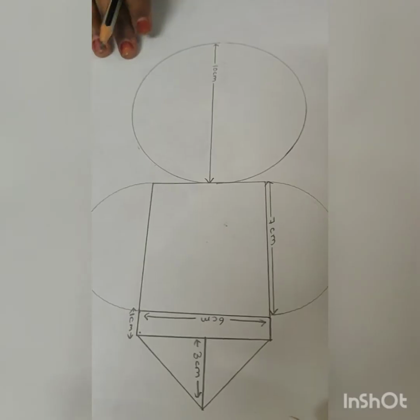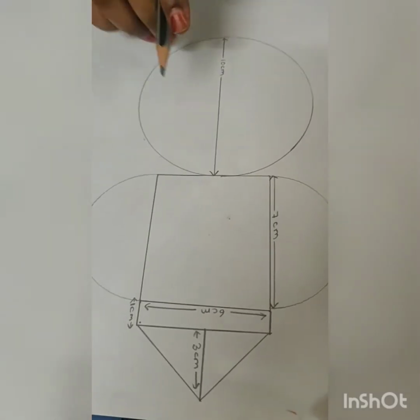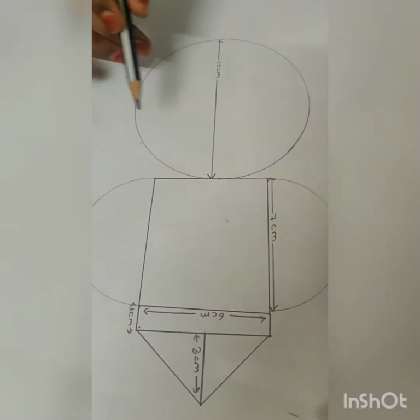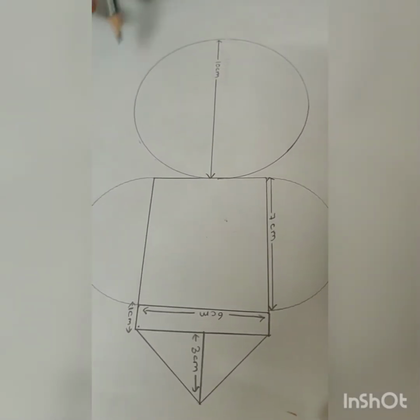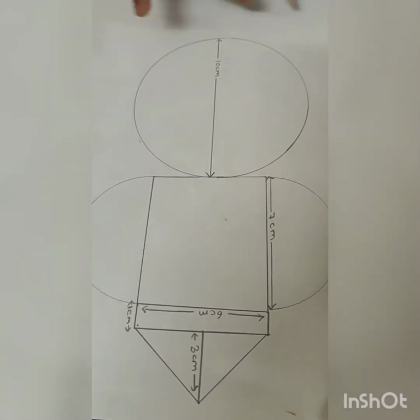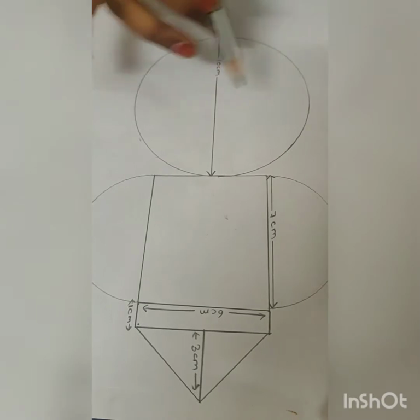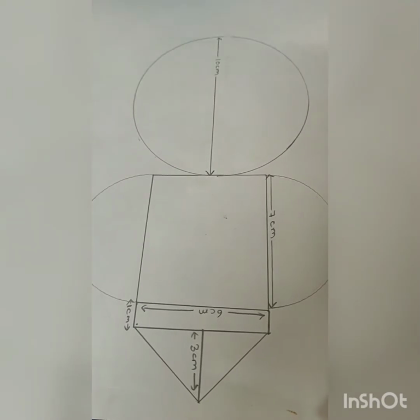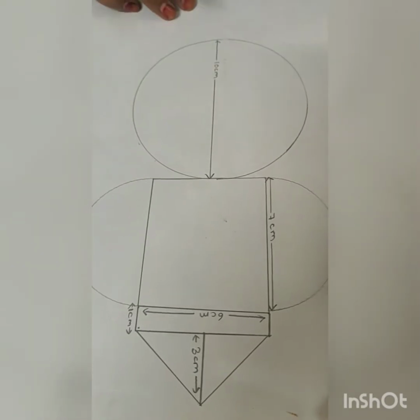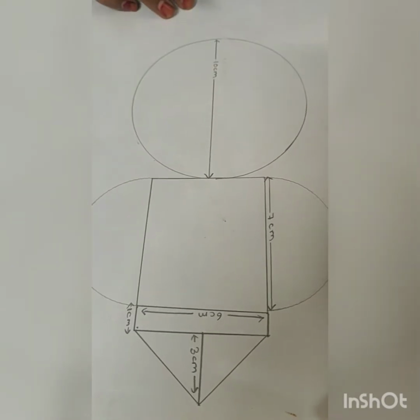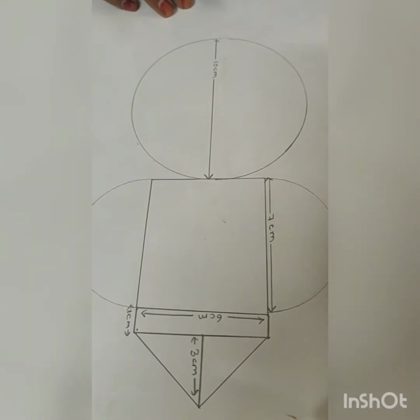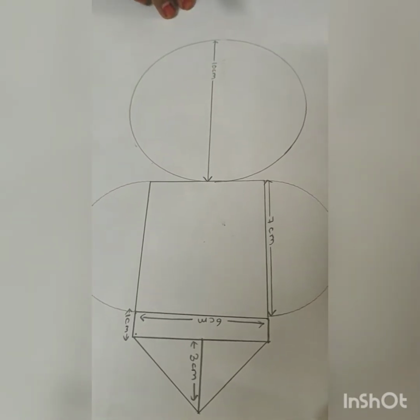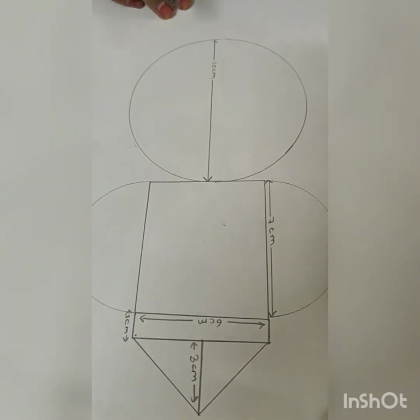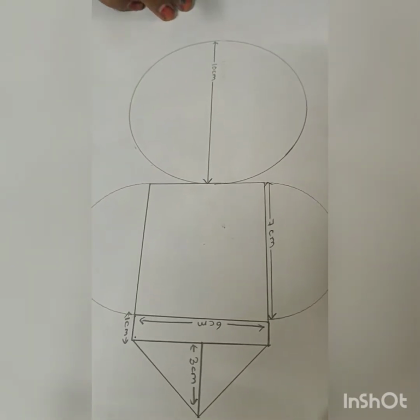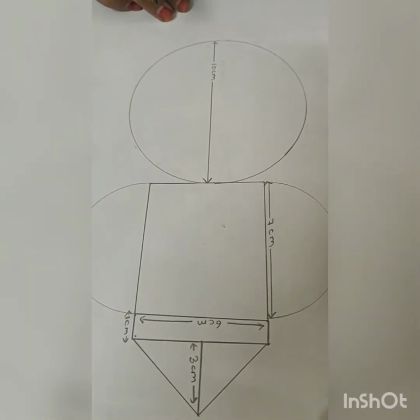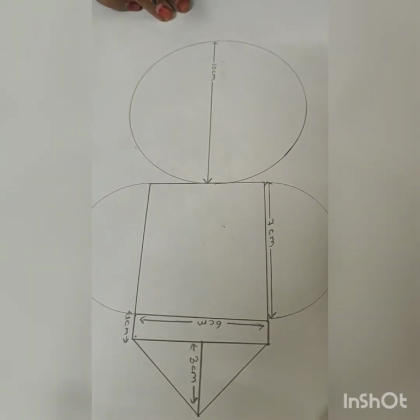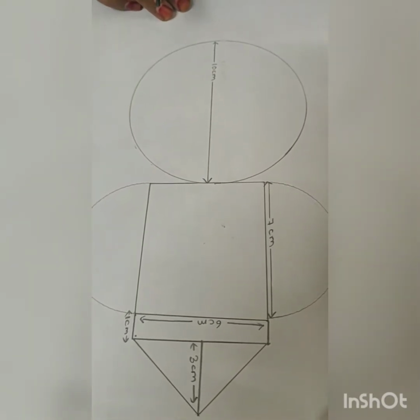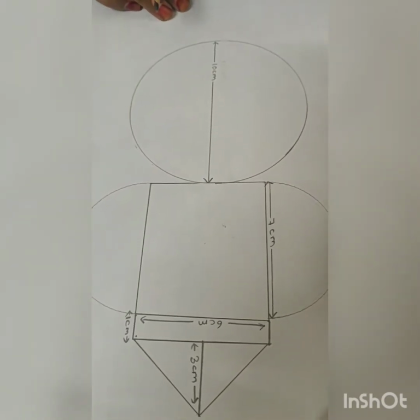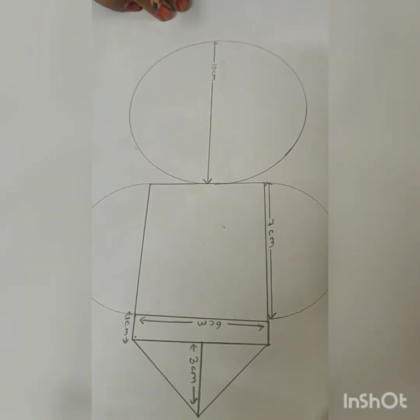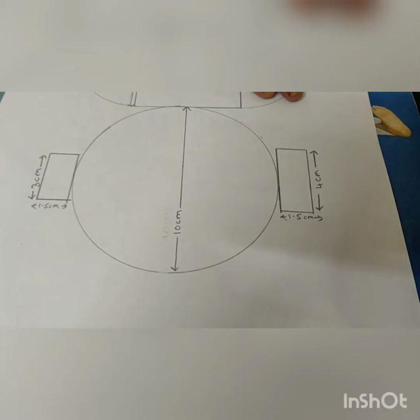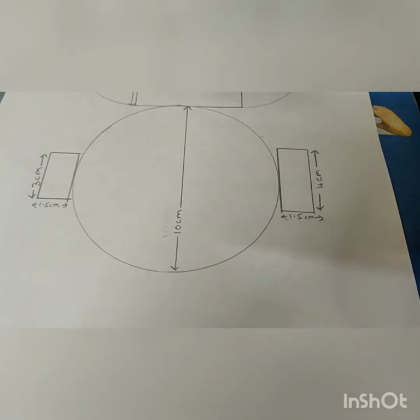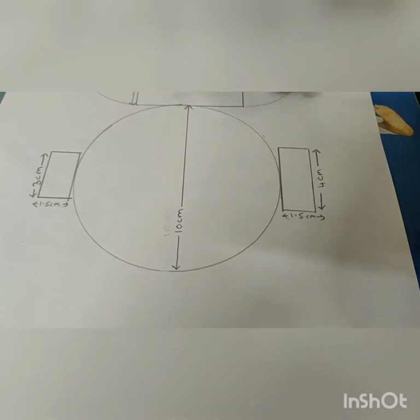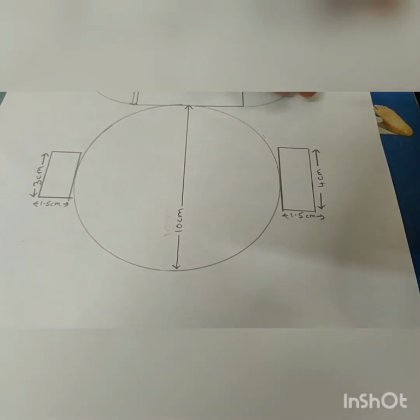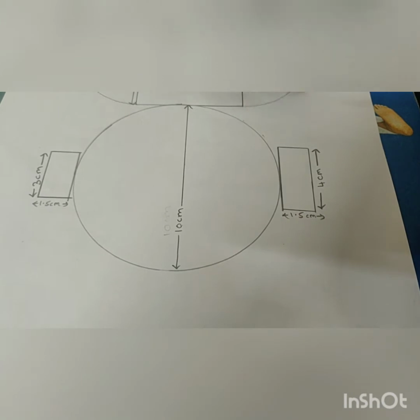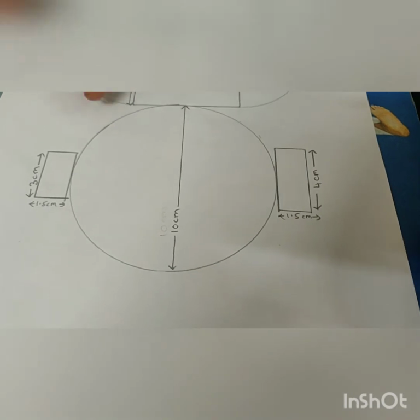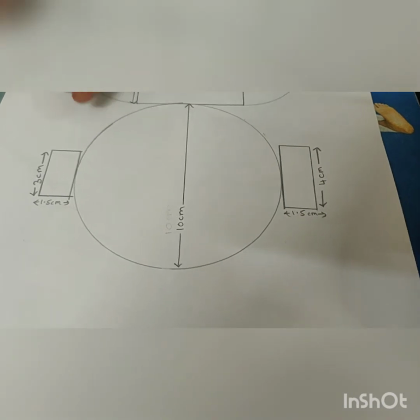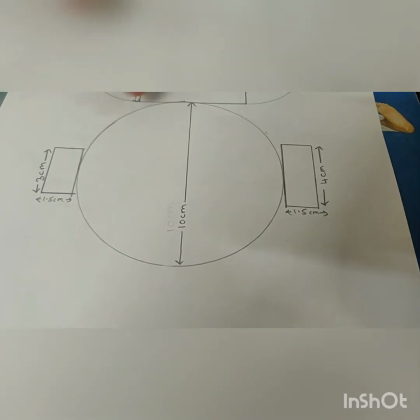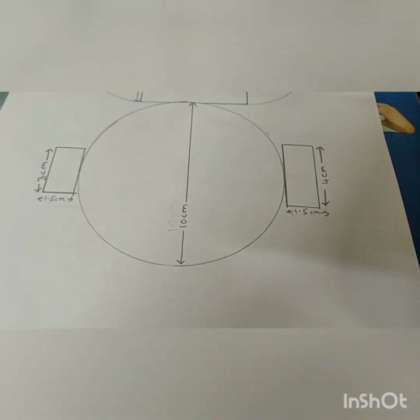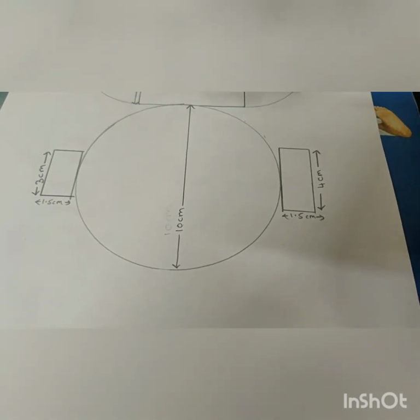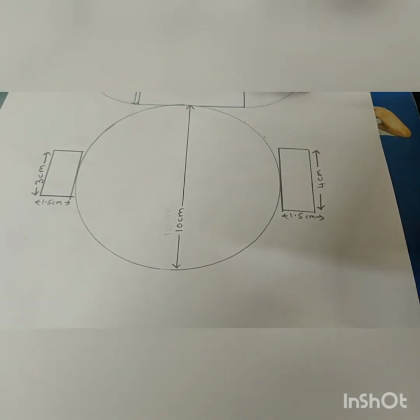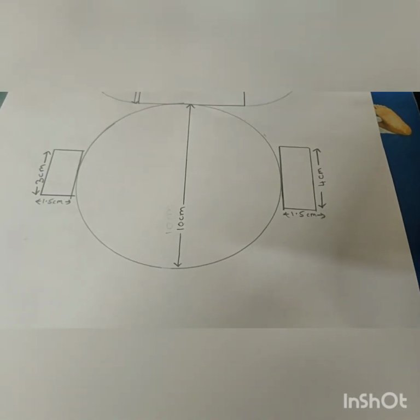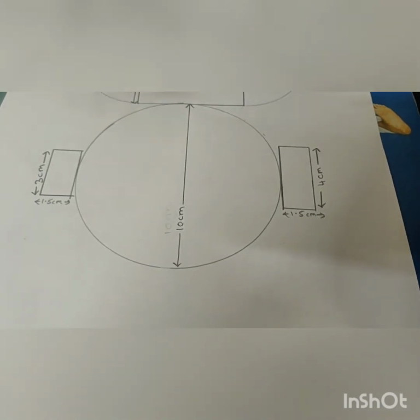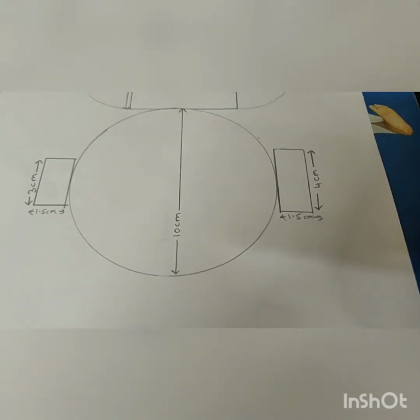Next draw the circle — this is the stomach of Ganesha. Next draw a rectangle for two hands.